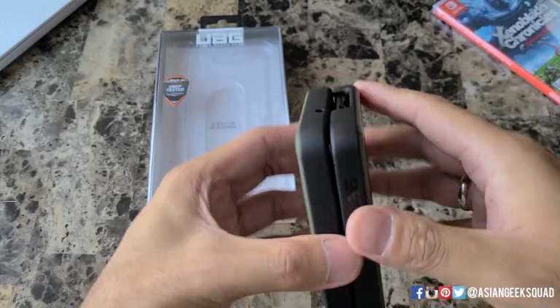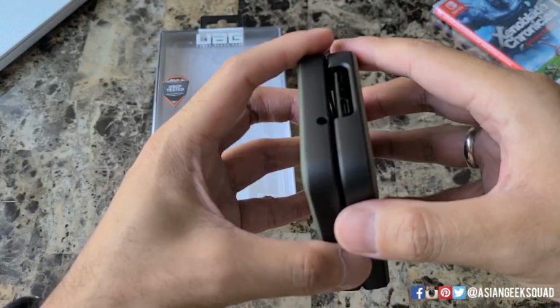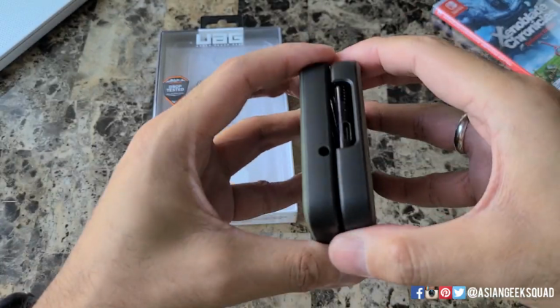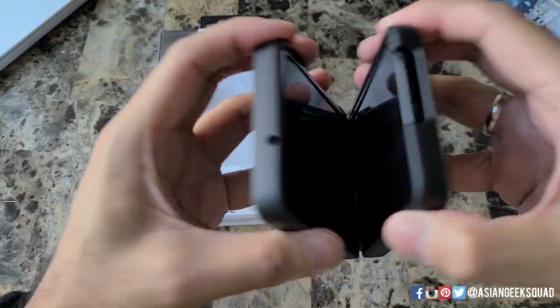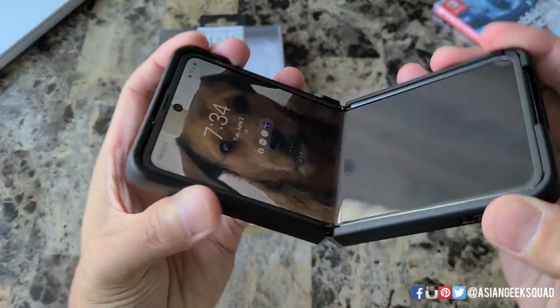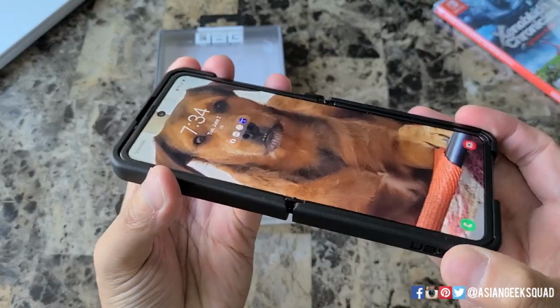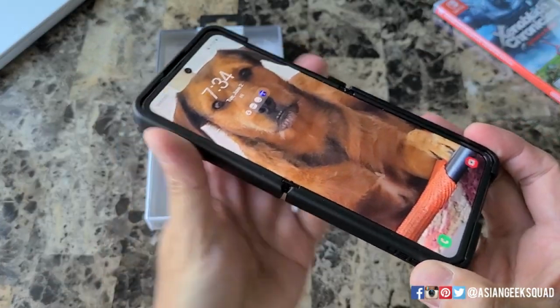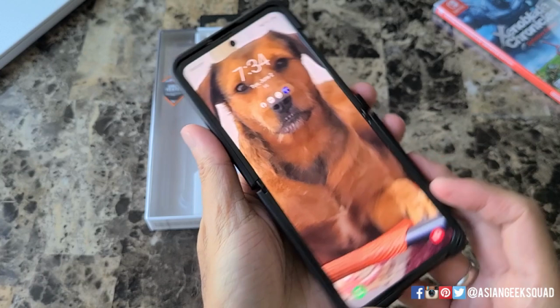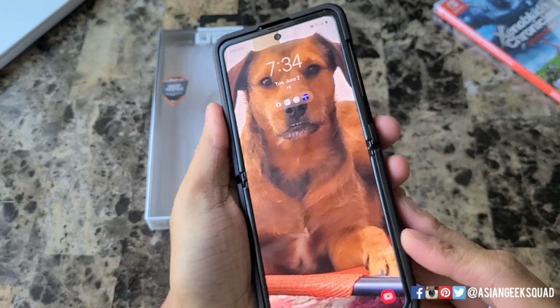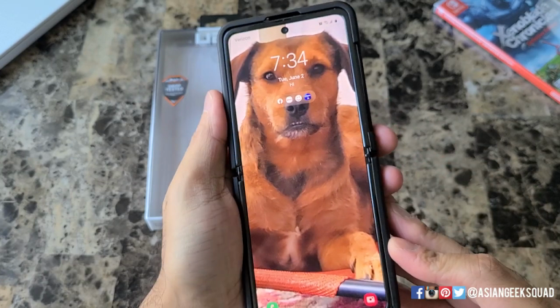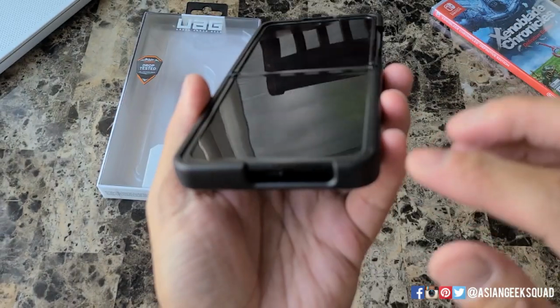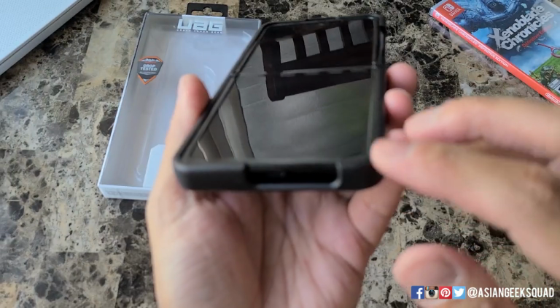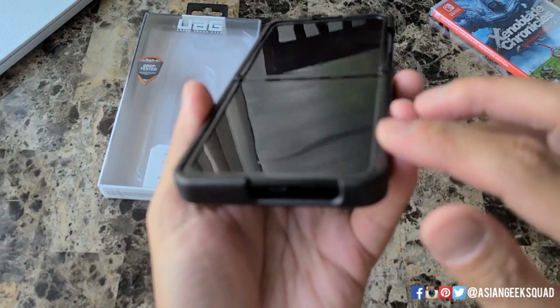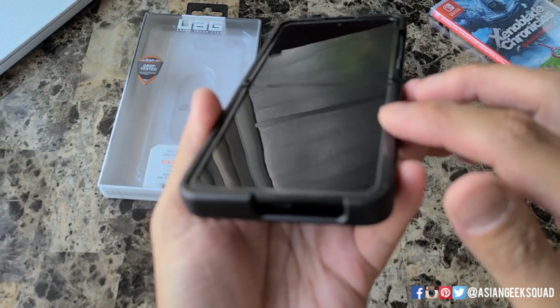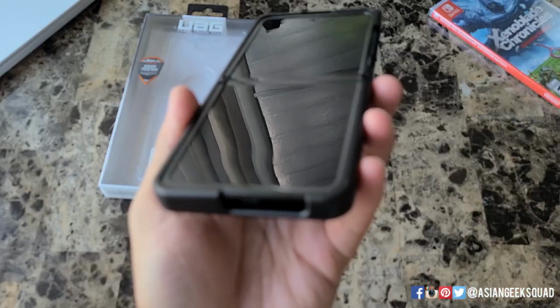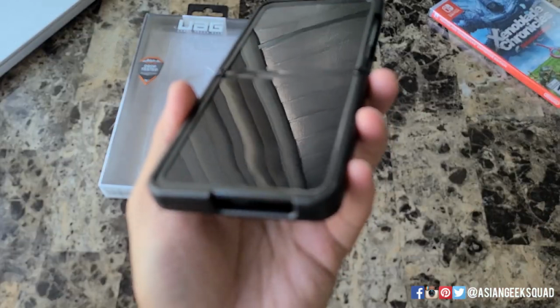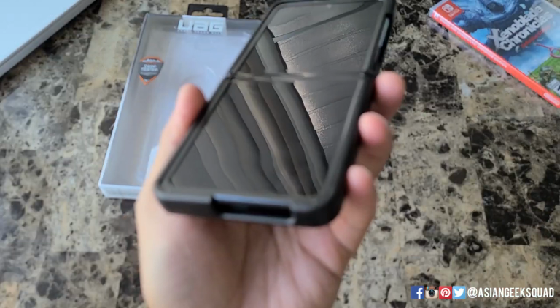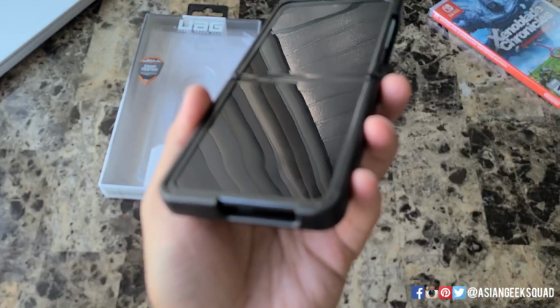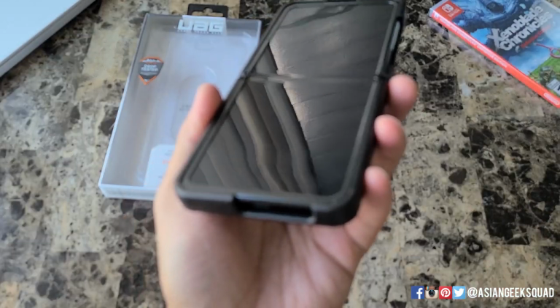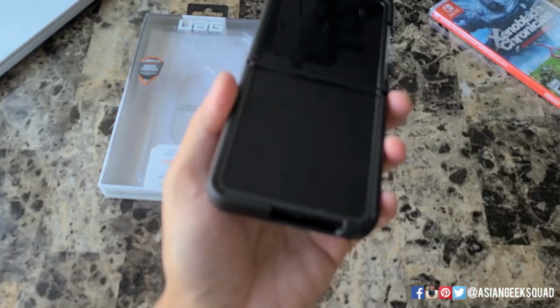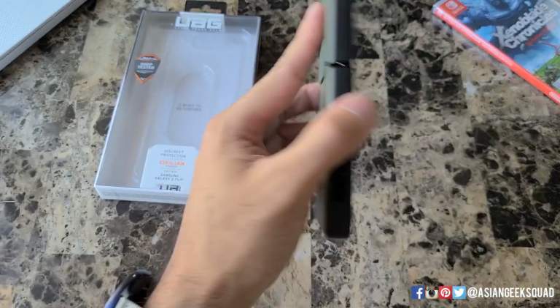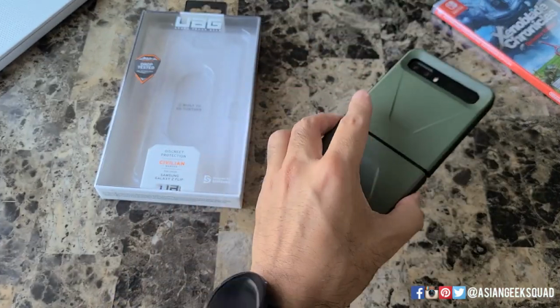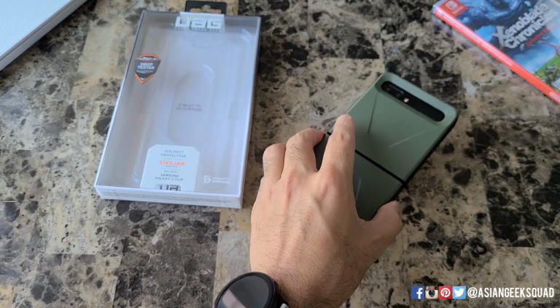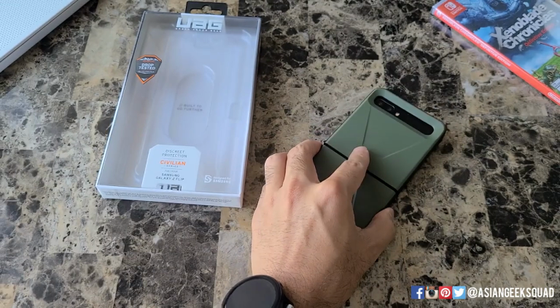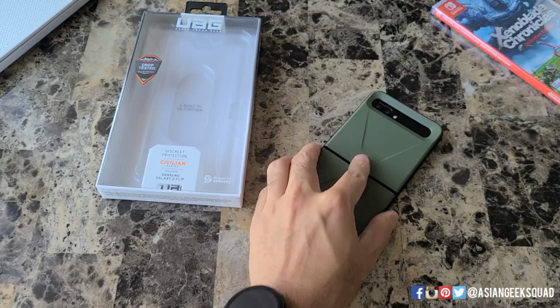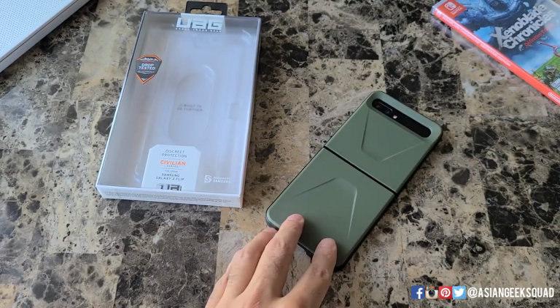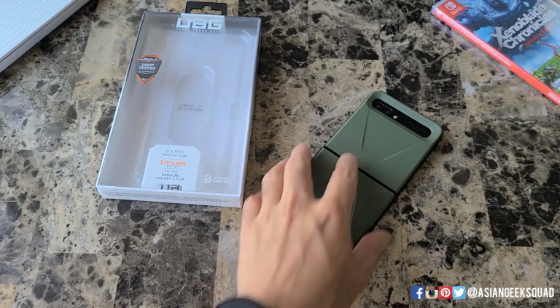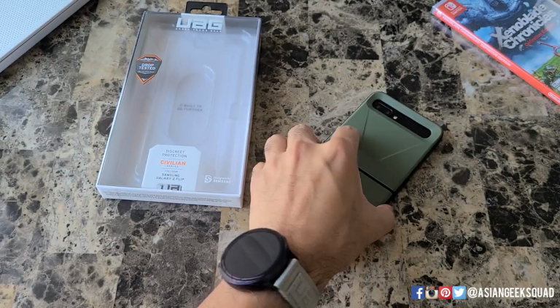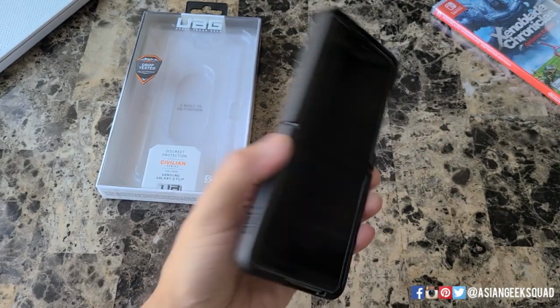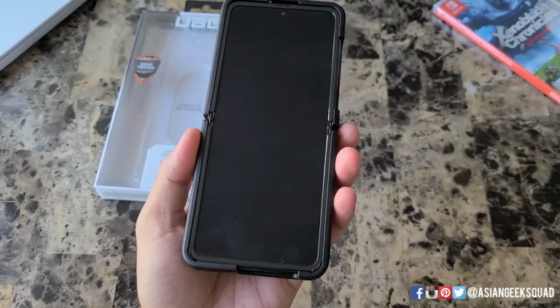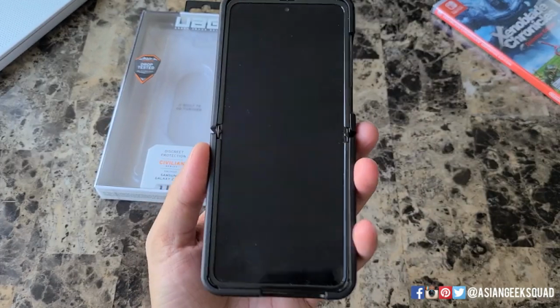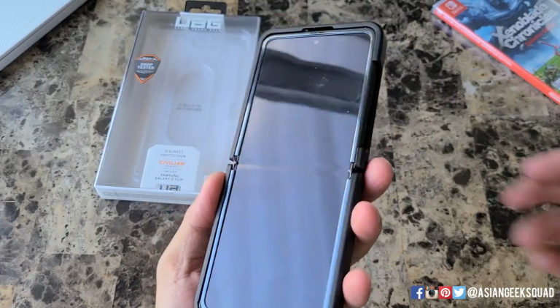Let's go ahead and open it up. There is an outer lip here so you don't have to worry about scratching your display when you put your device face down, although I wouldn't recommend doing that.